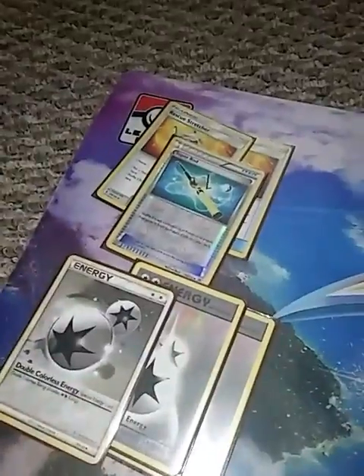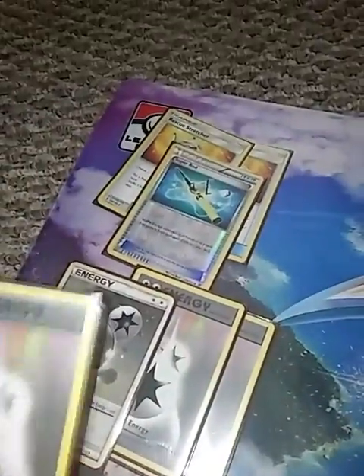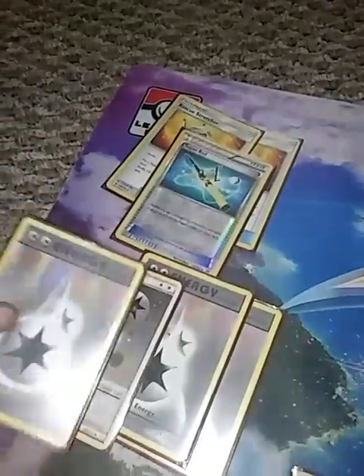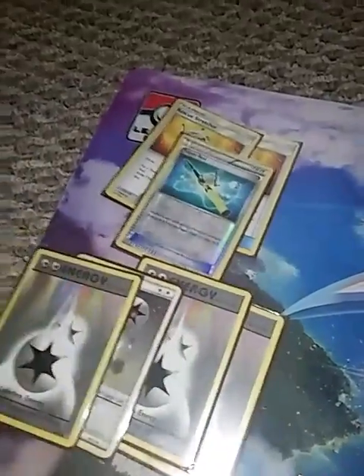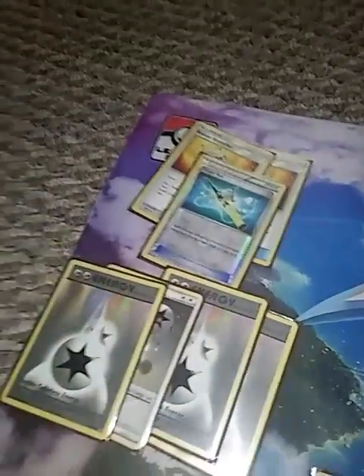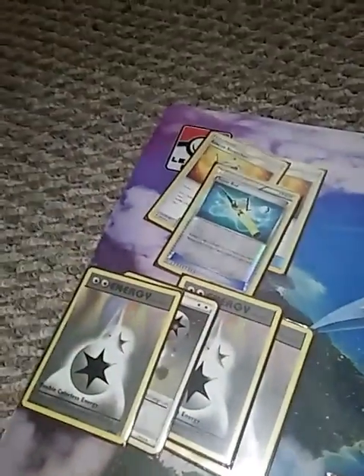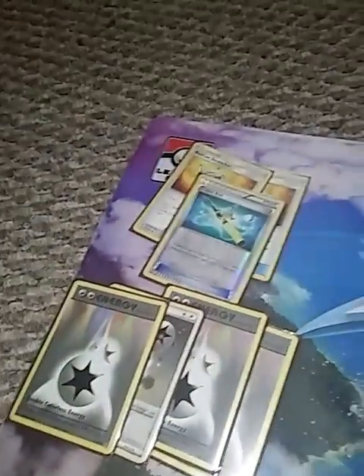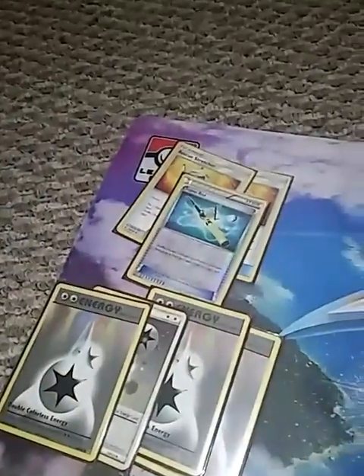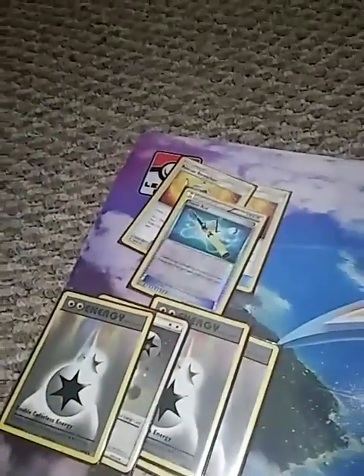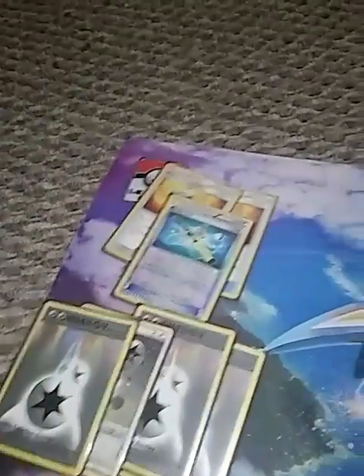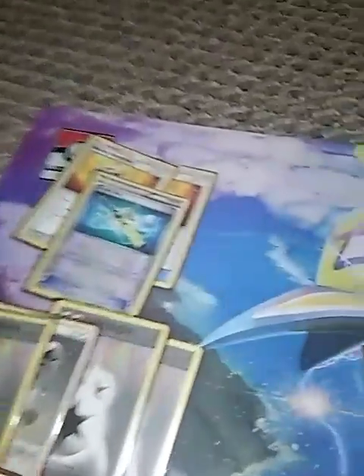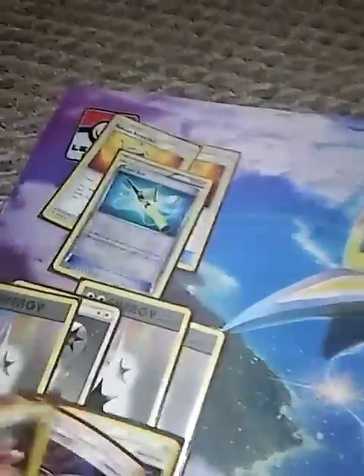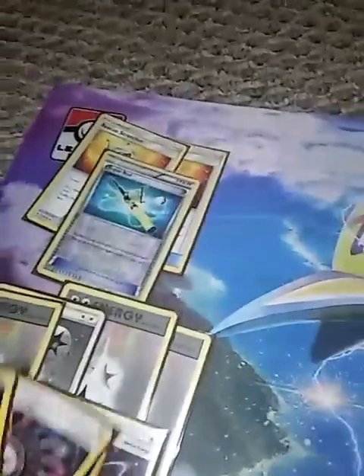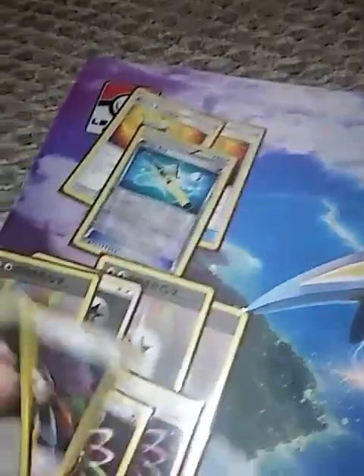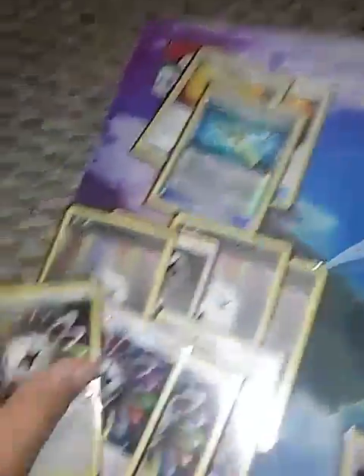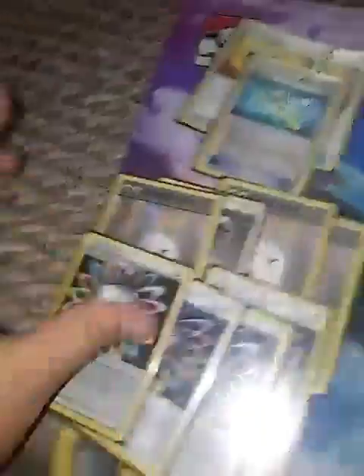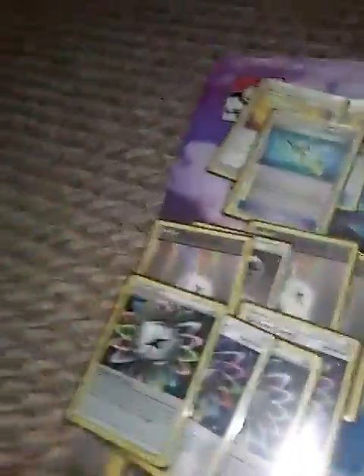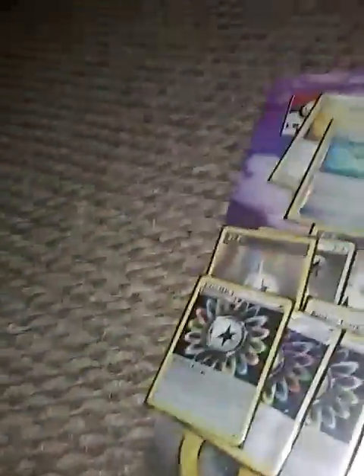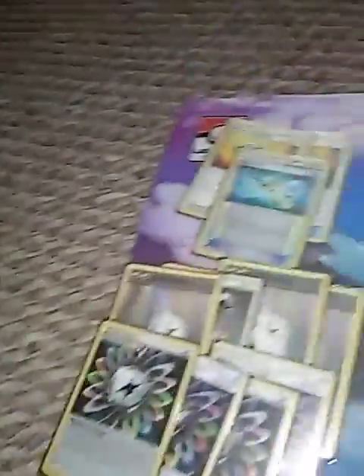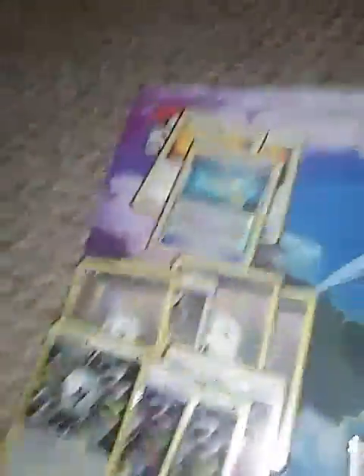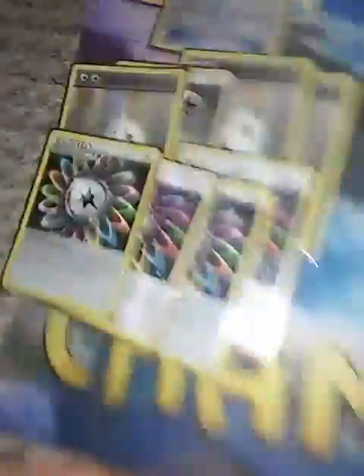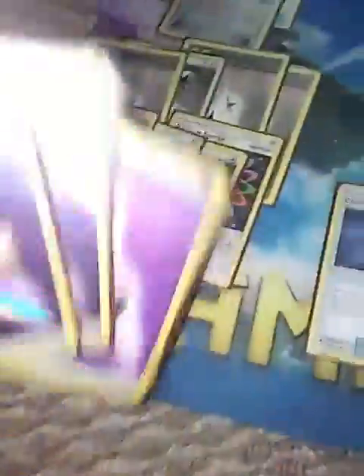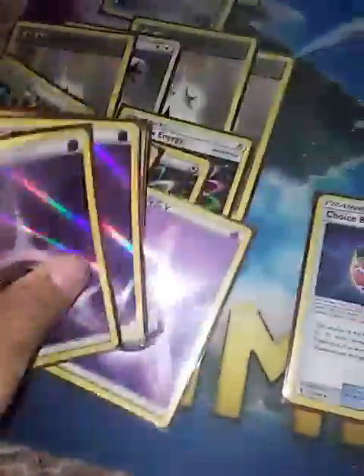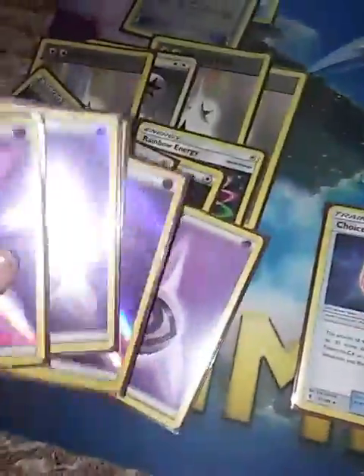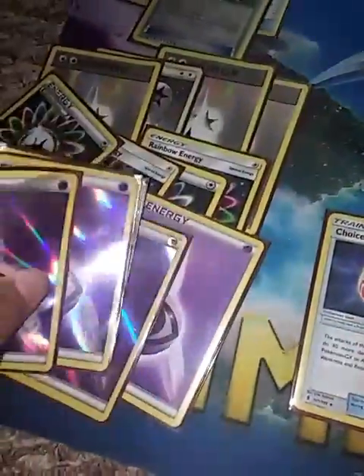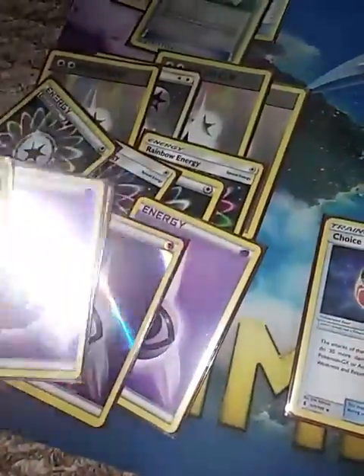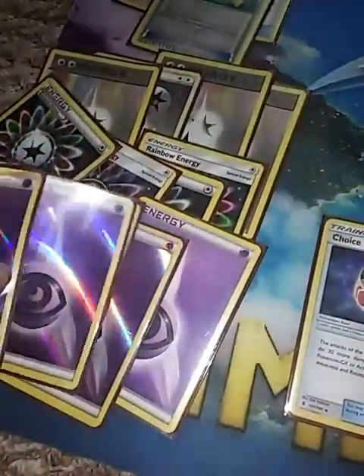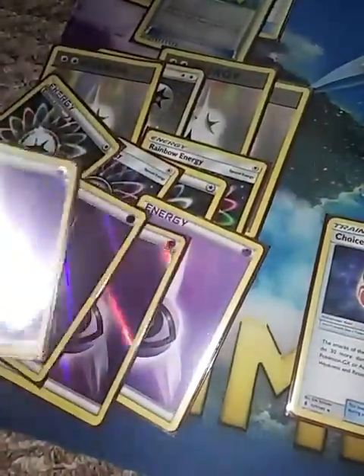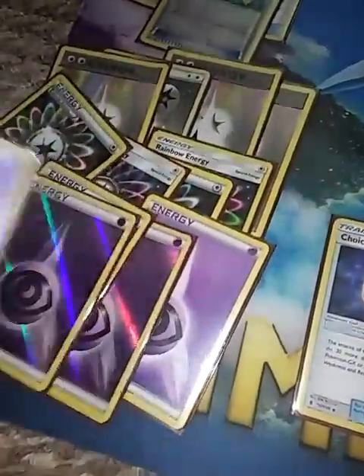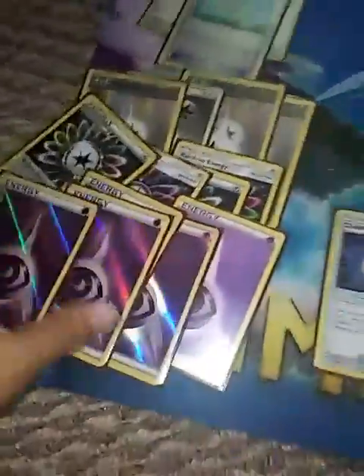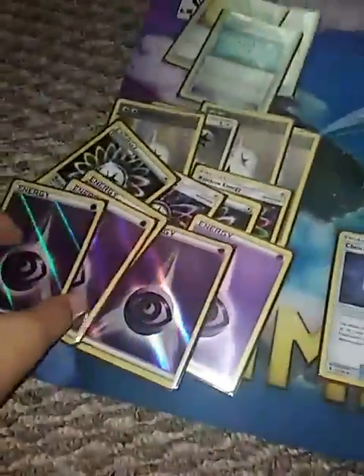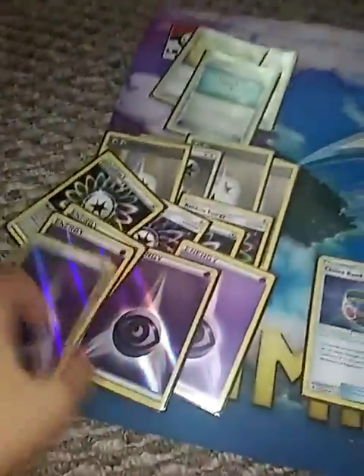For energies: 4 Double Colorless — that's how we use Zygarde and the bonus. 4 Rainbow. And 5 Psychic.